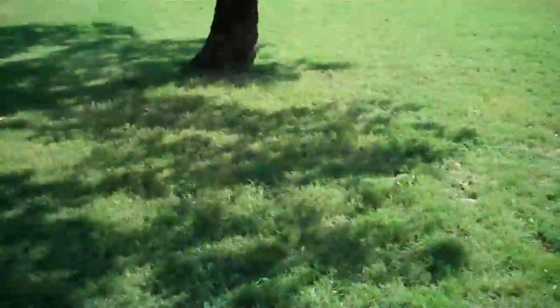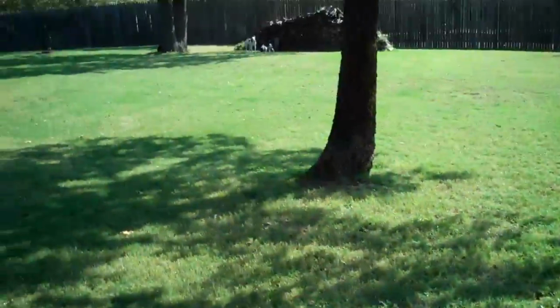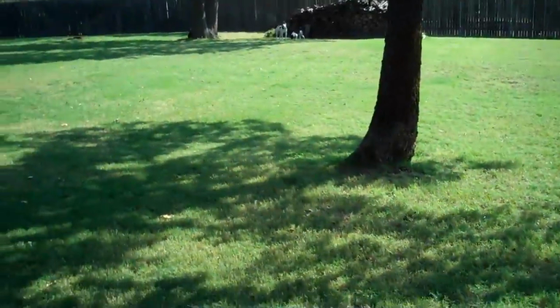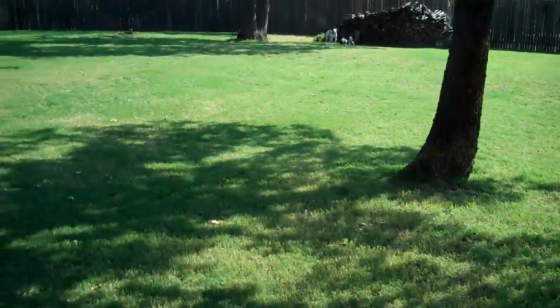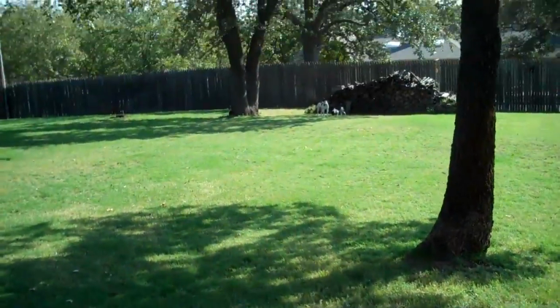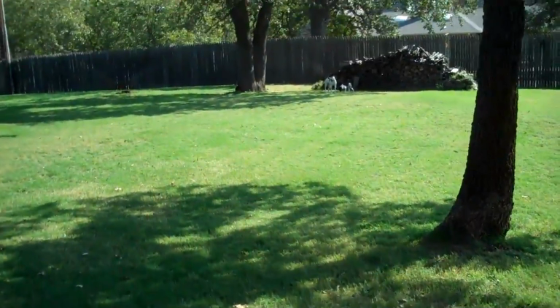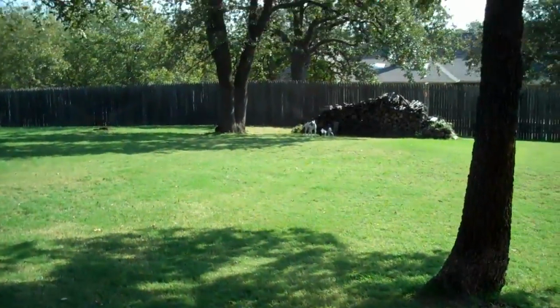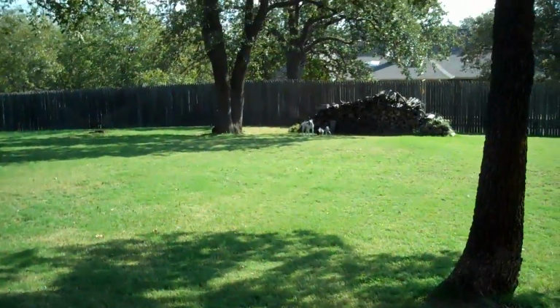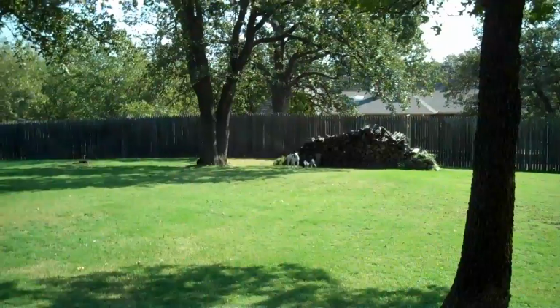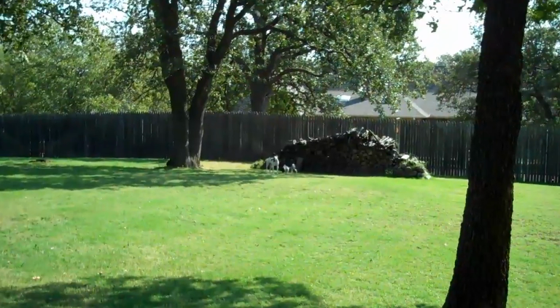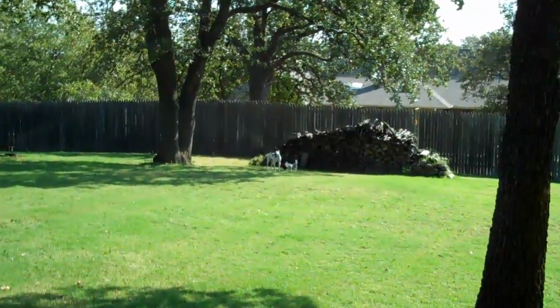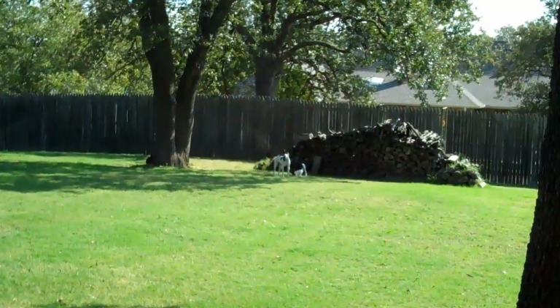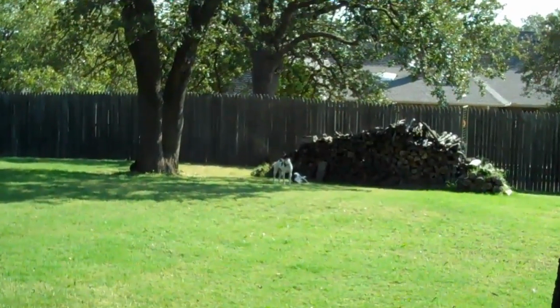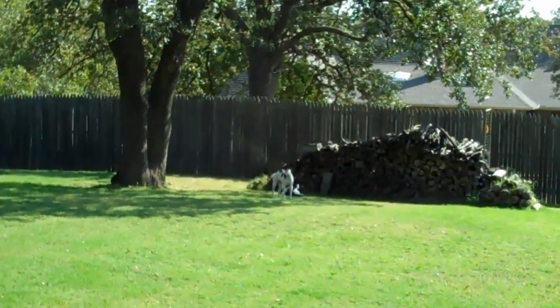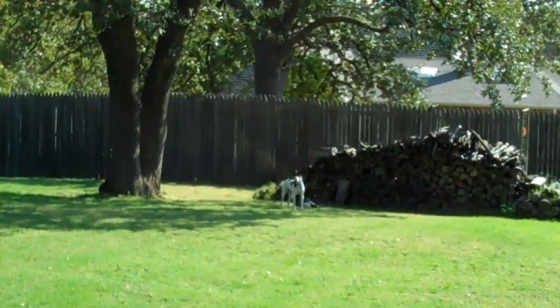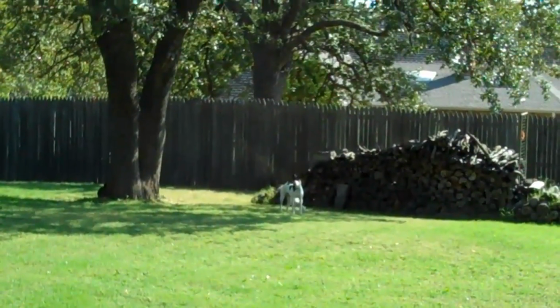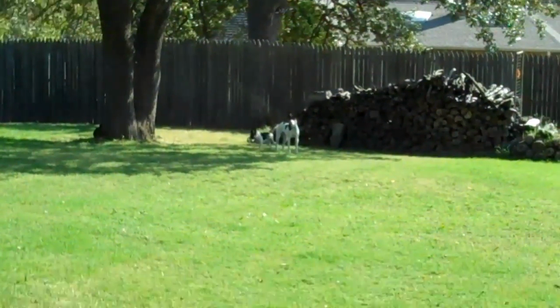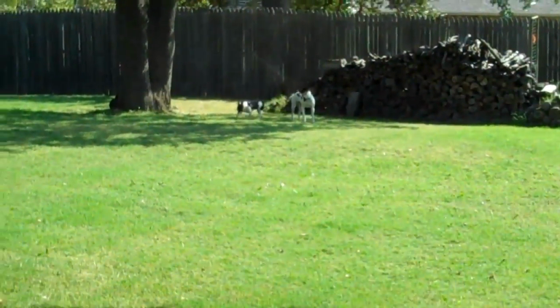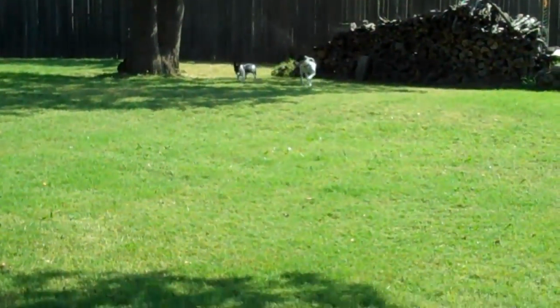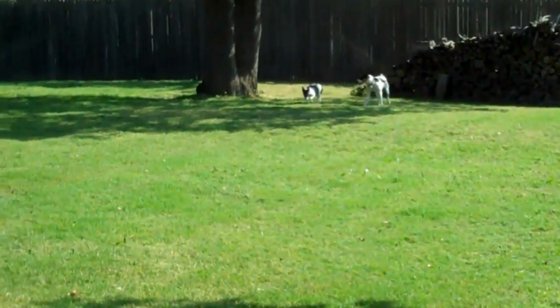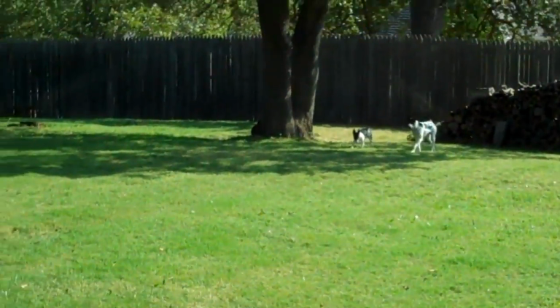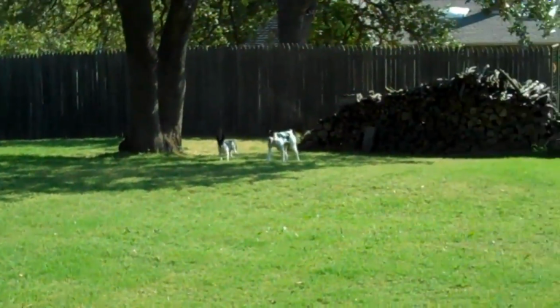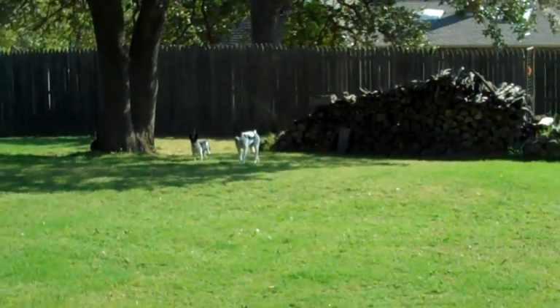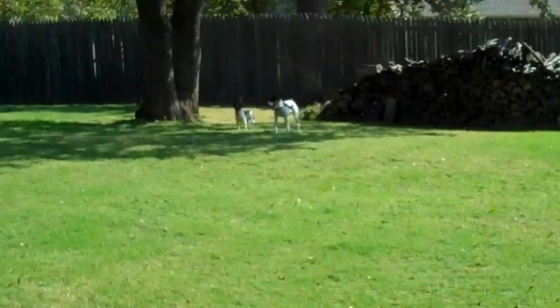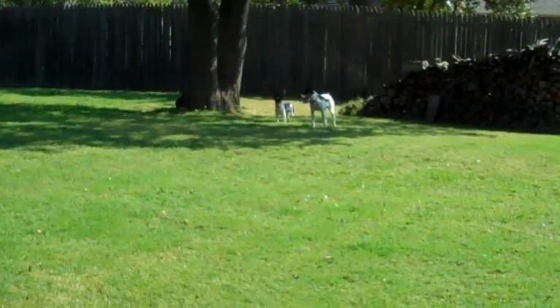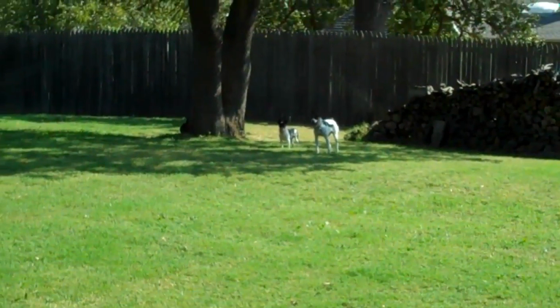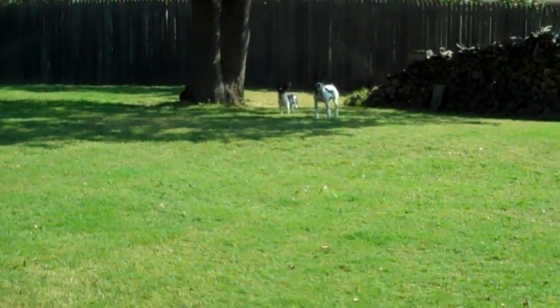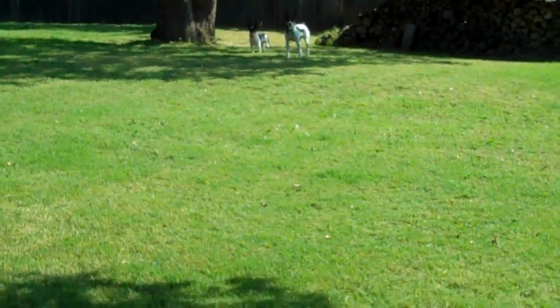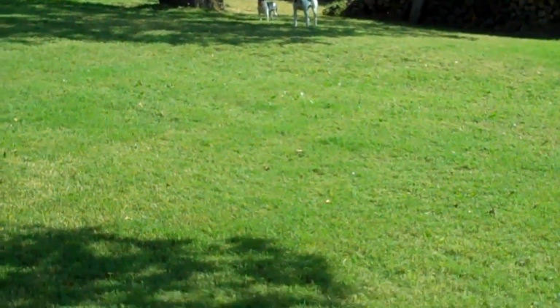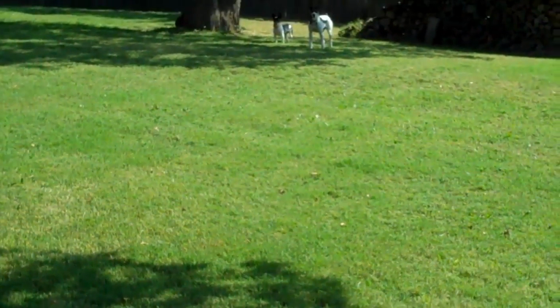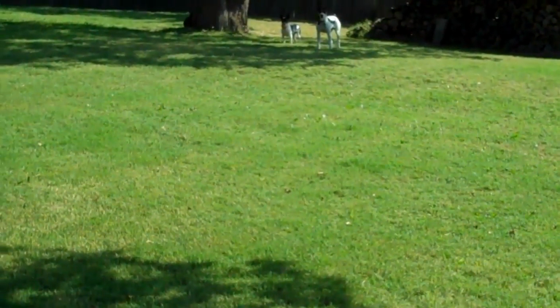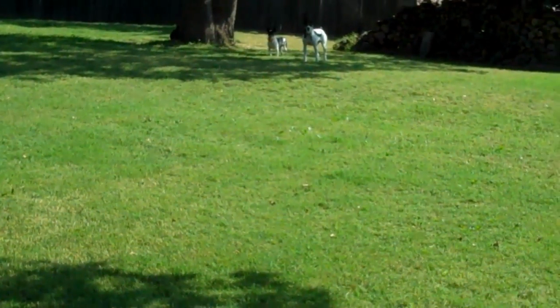Right now I've got my Rat Terriers over there — Sprite and Cookie. In this group, Sprite's actually the big dog at 34 pounds. Hey Cookie, hey Sprite, come on.